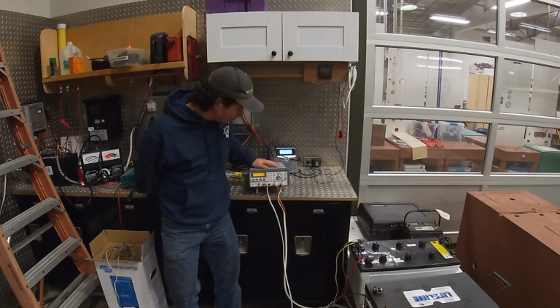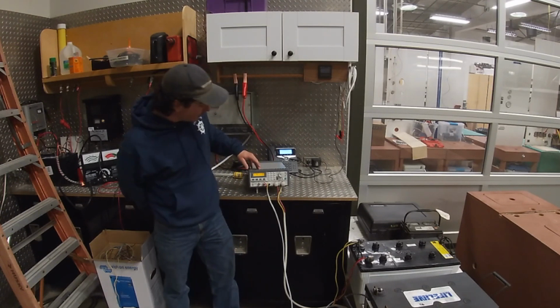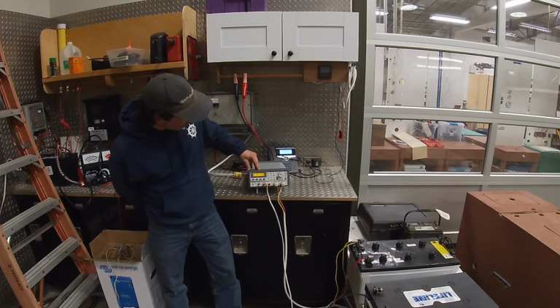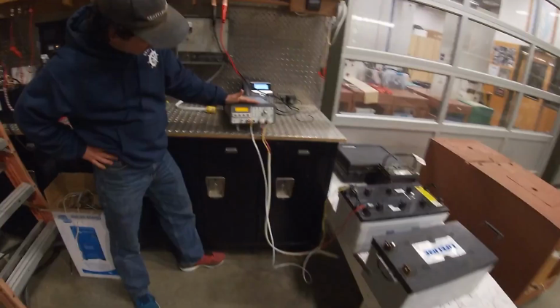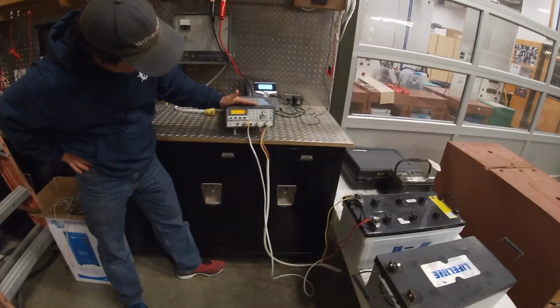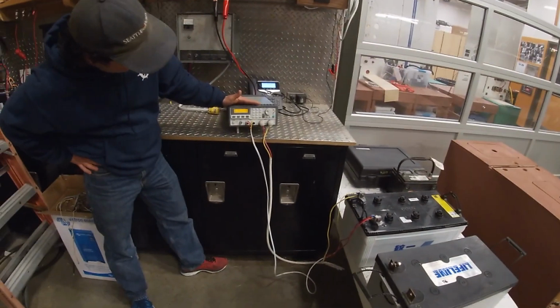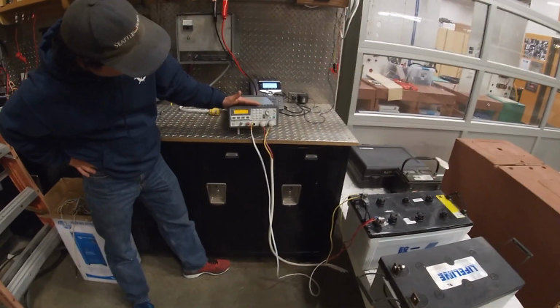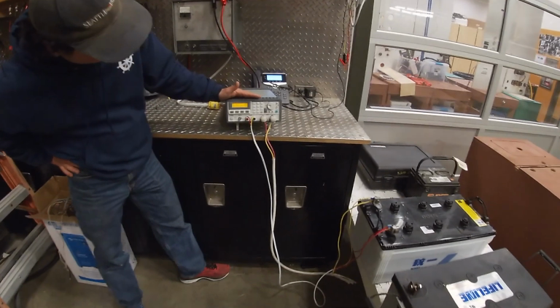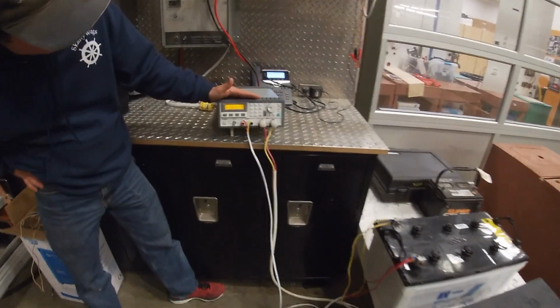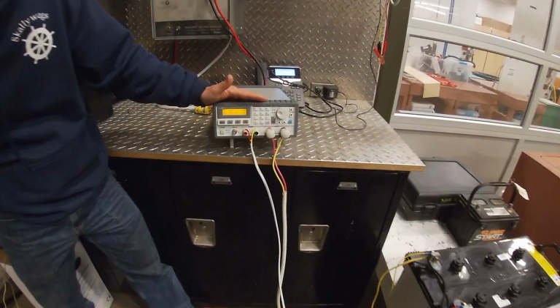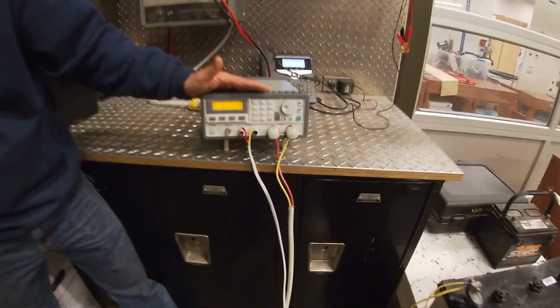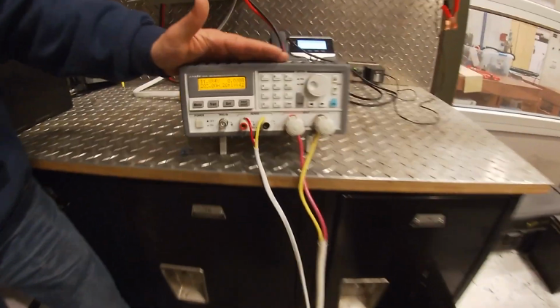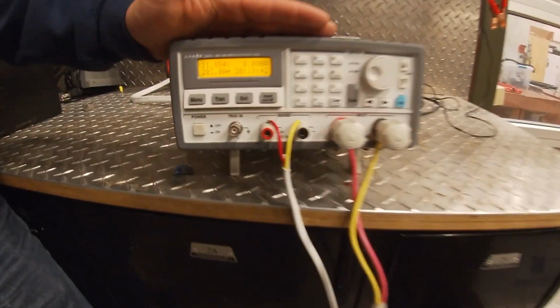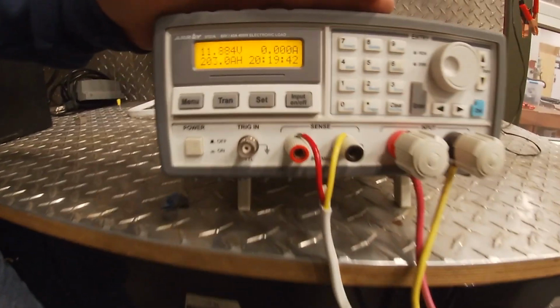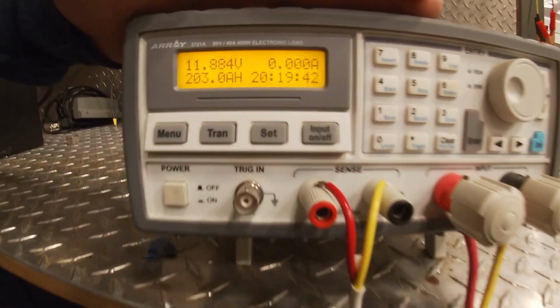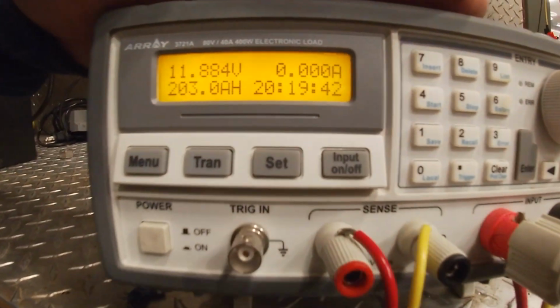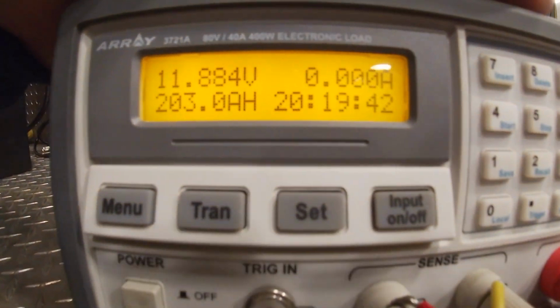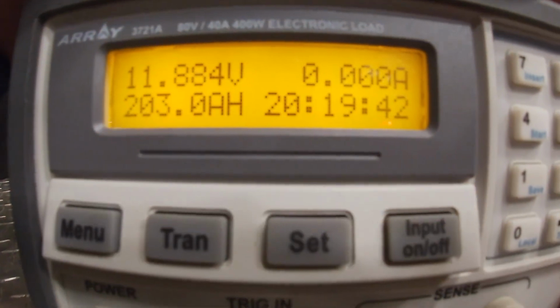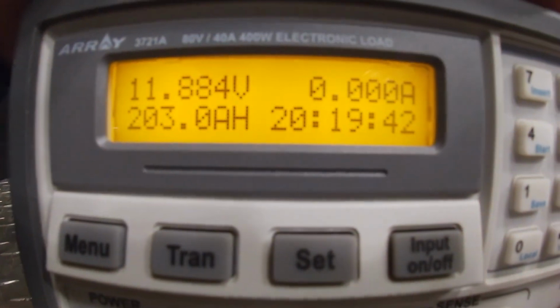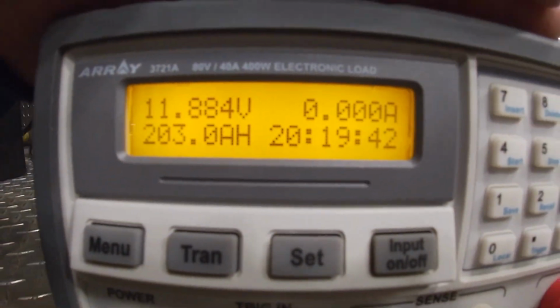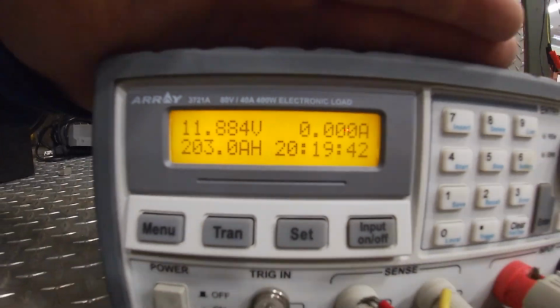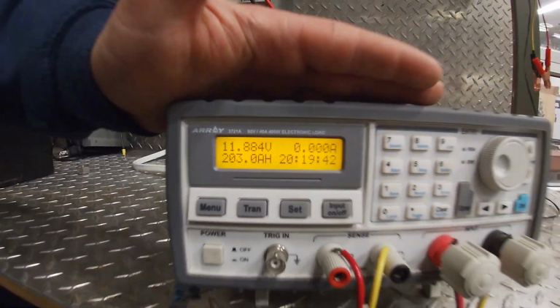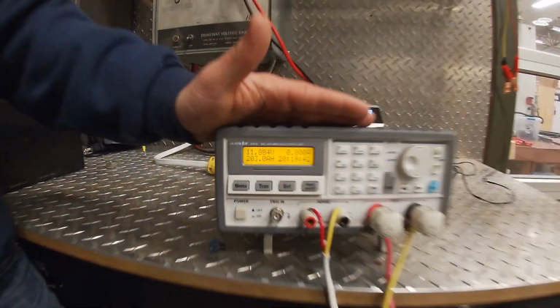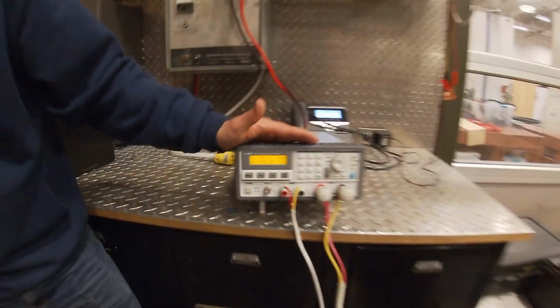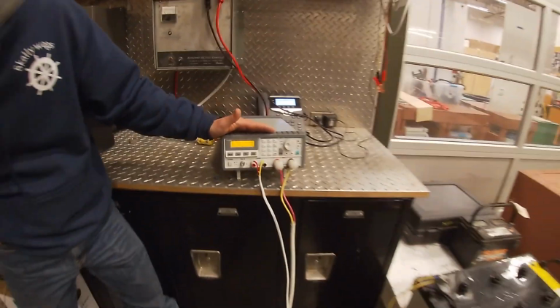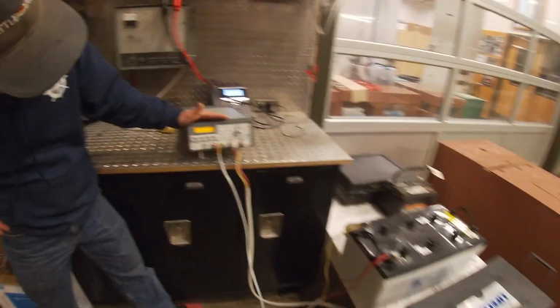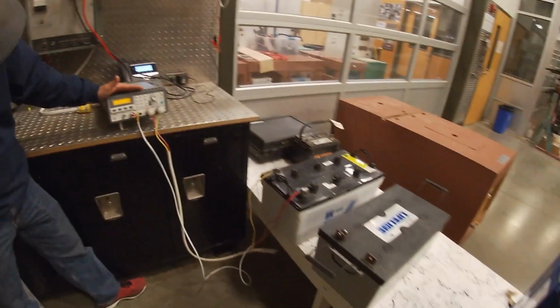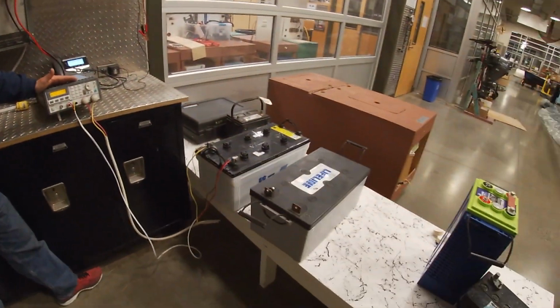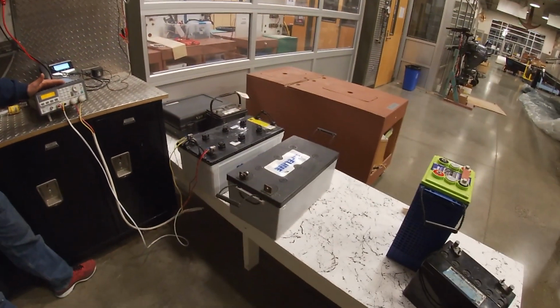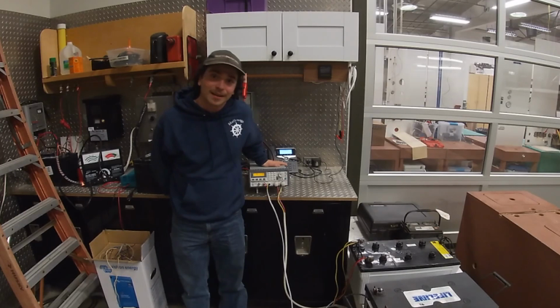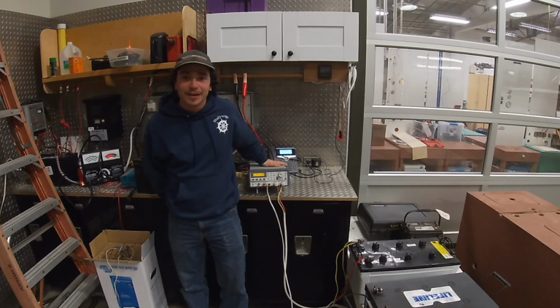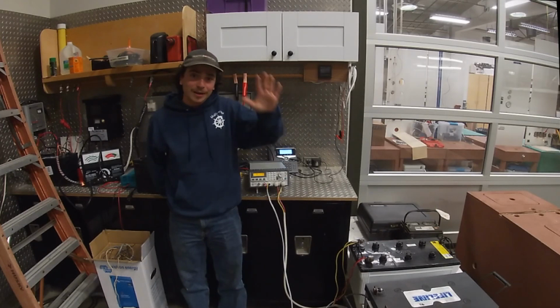And as you can see, this one here is just finishing up now at 203 amp hours, which is amazing. I'm really happy with that. Yeah, so fun experiment here at Marine Tech. Thanks for watching.